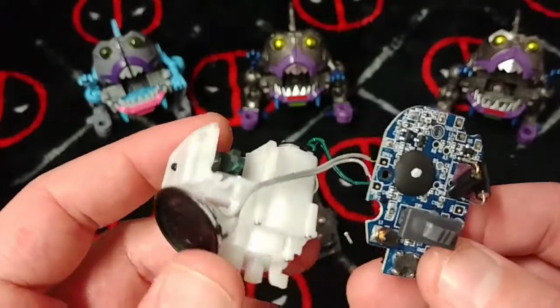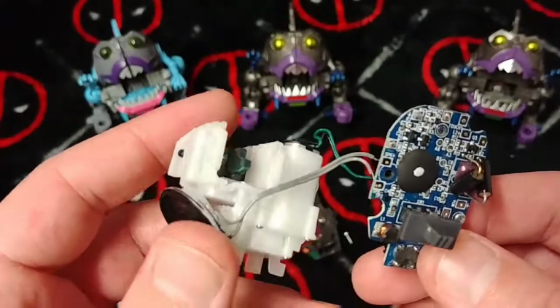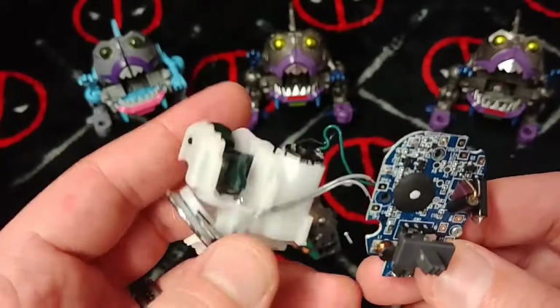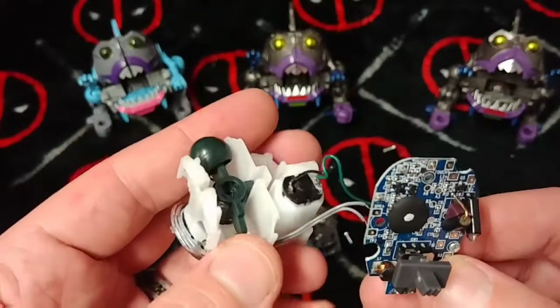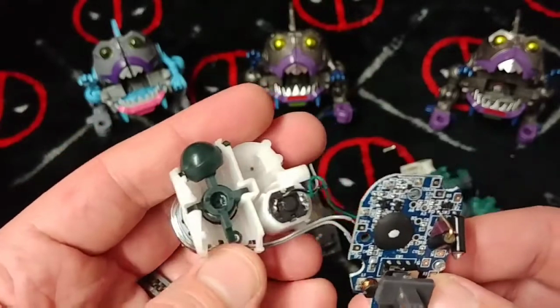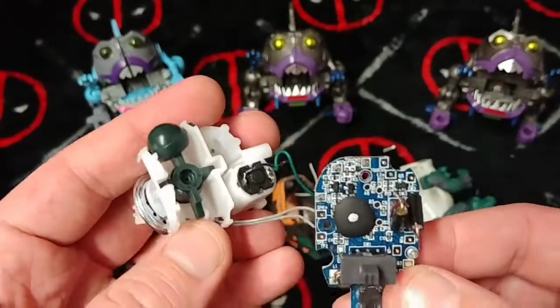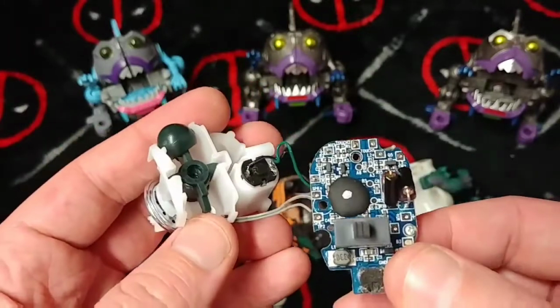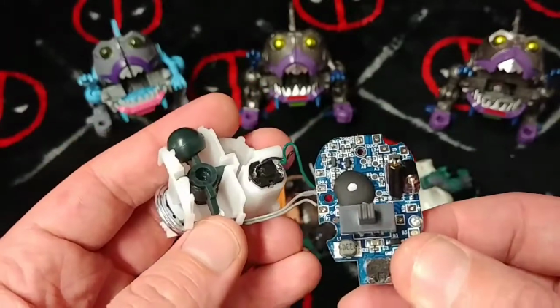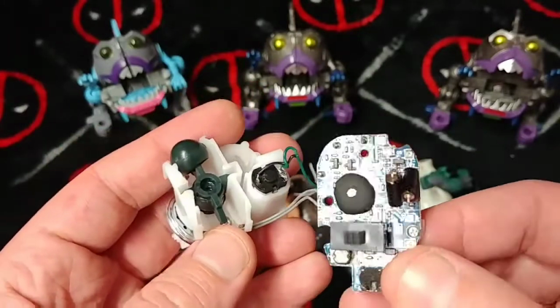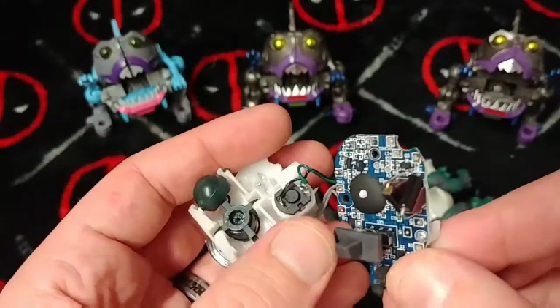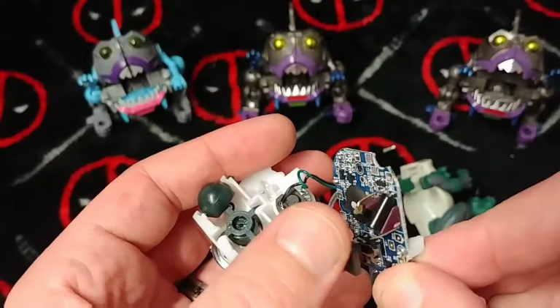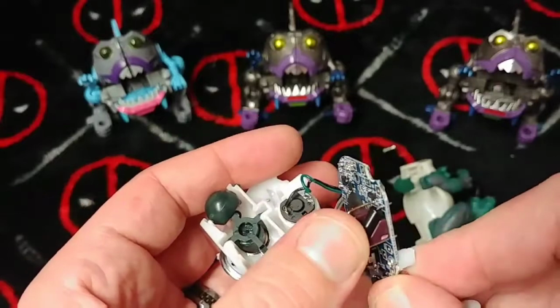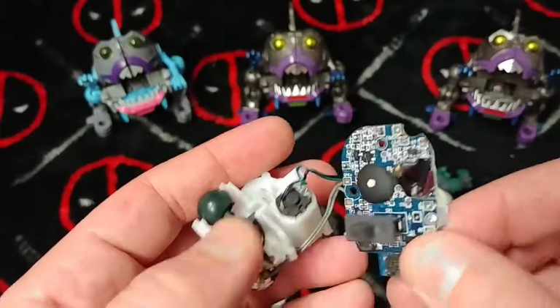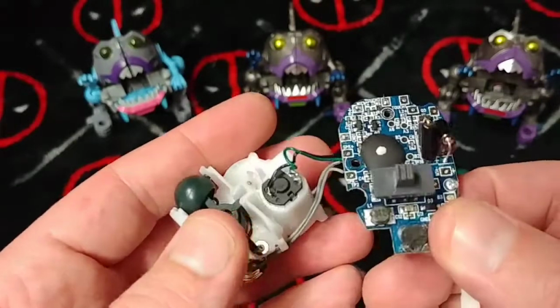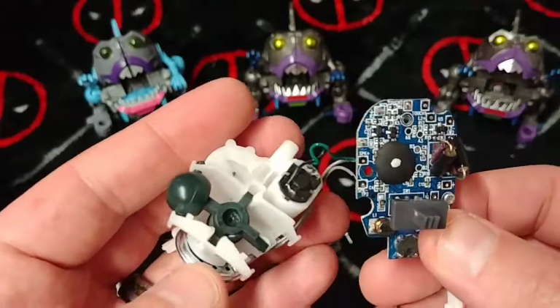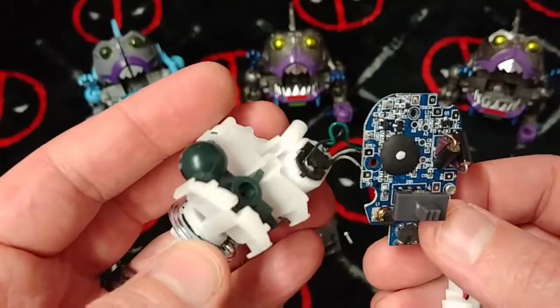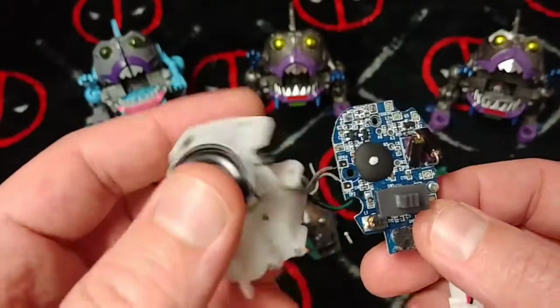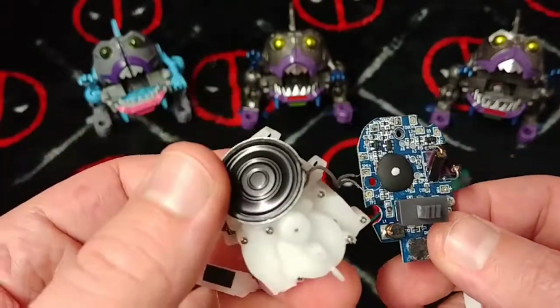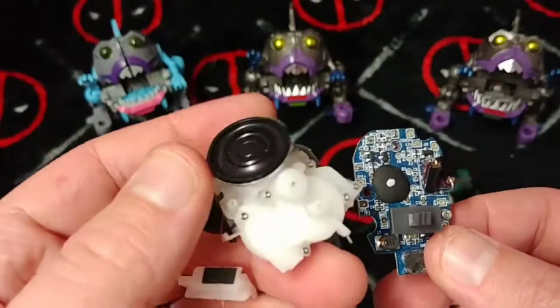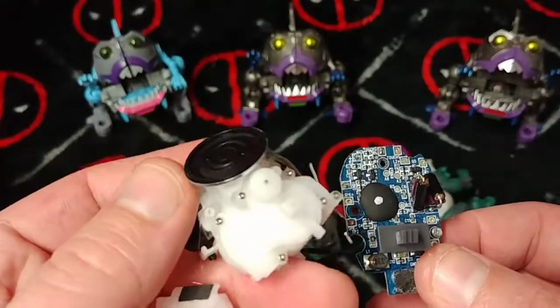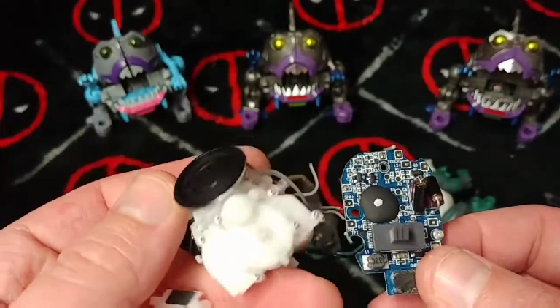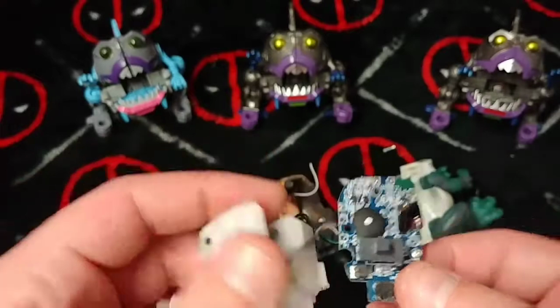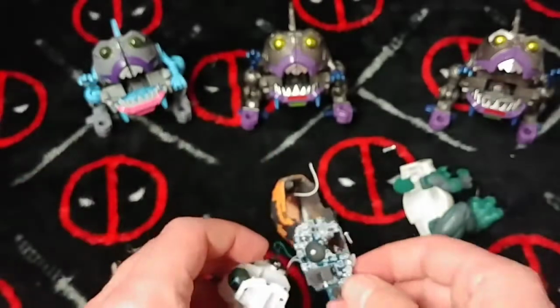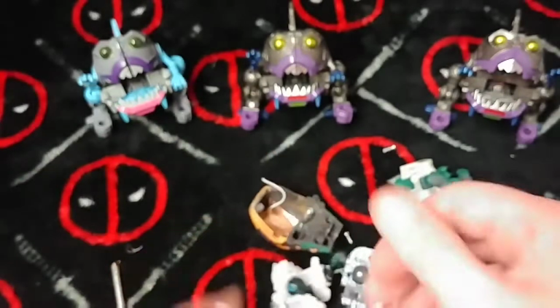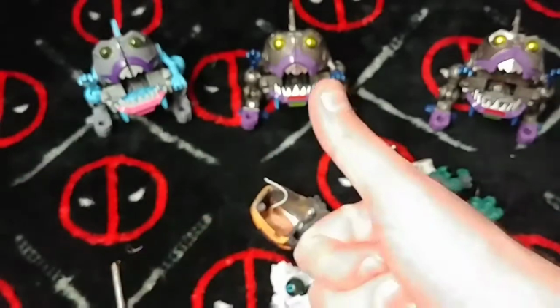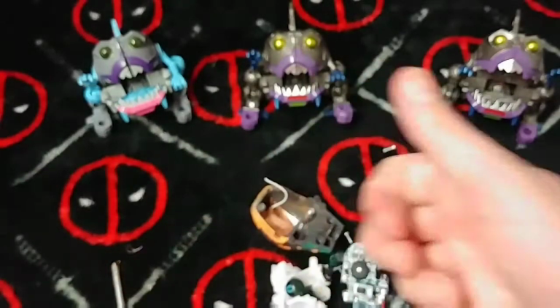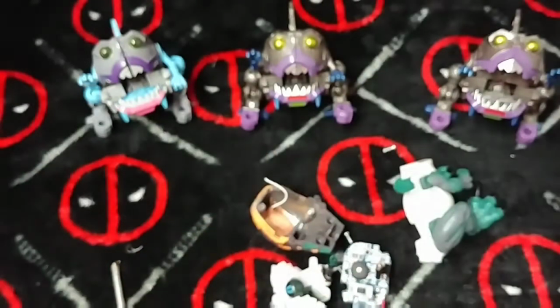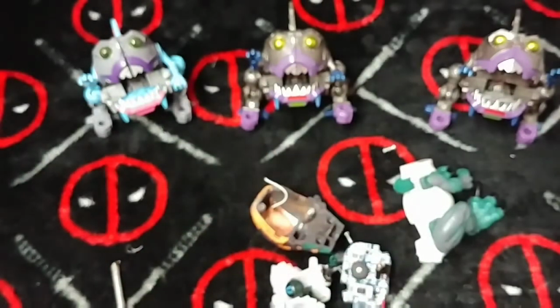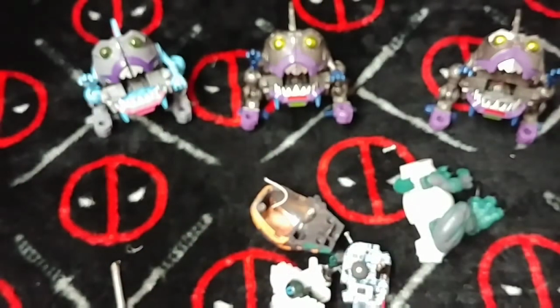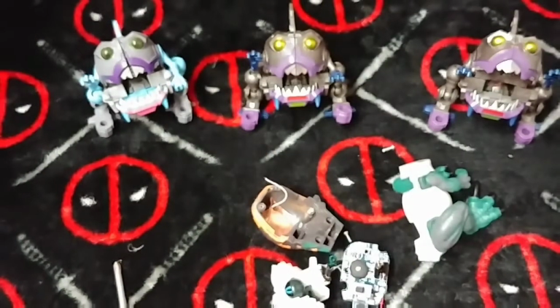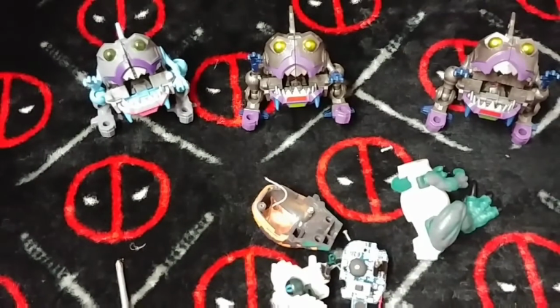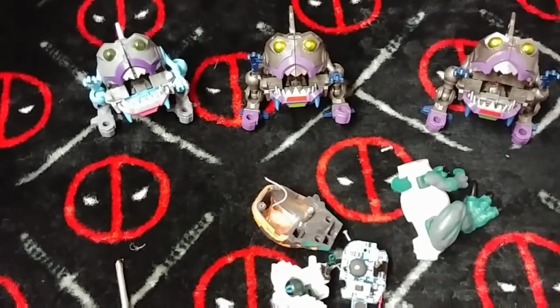Not seeing these sensors everybody's talking about. That was the big thing. Maybe these are supposed to be something like a sensor. That's it for me — let's like and subscribe if you like this stuff folks, always appreciated, and have a good one.